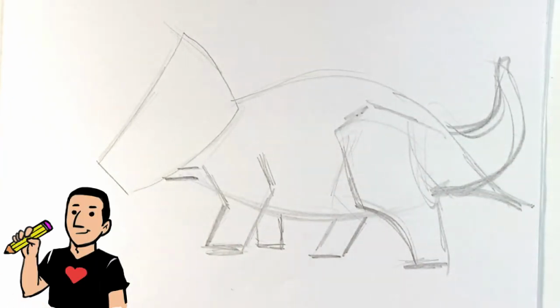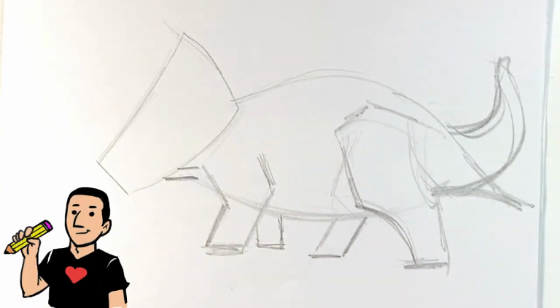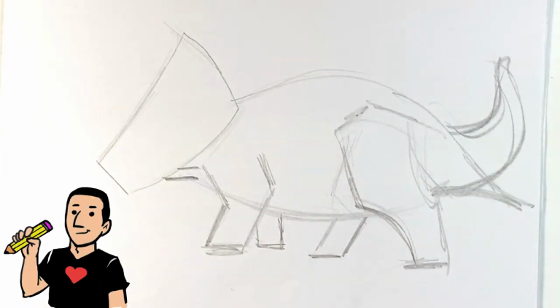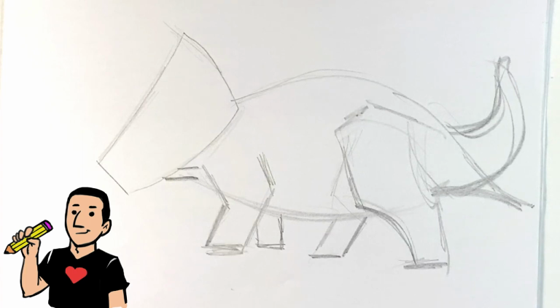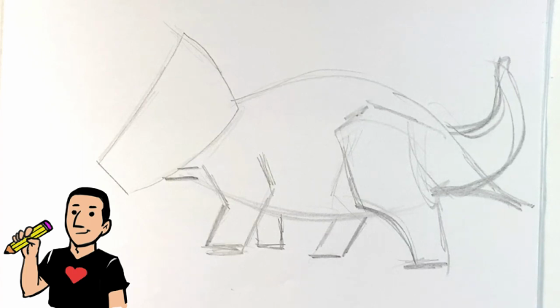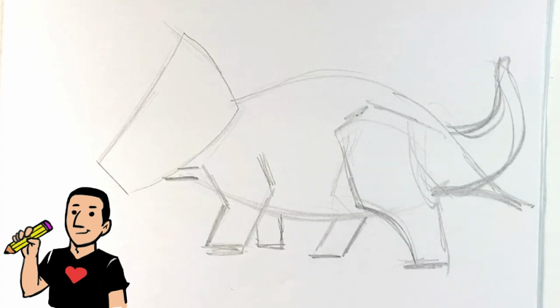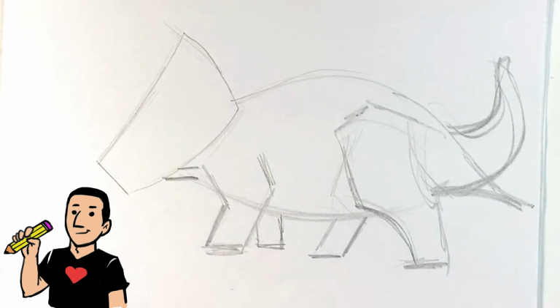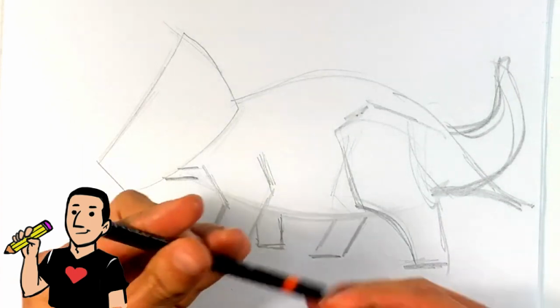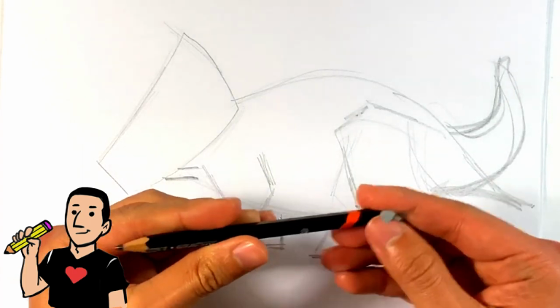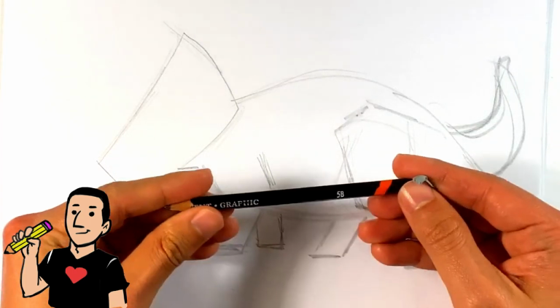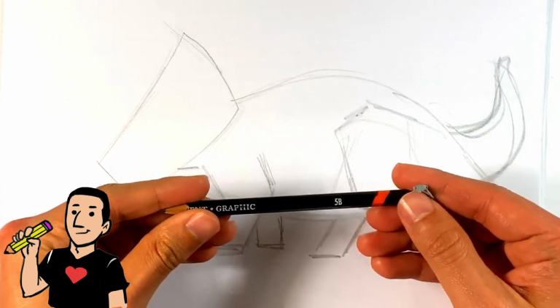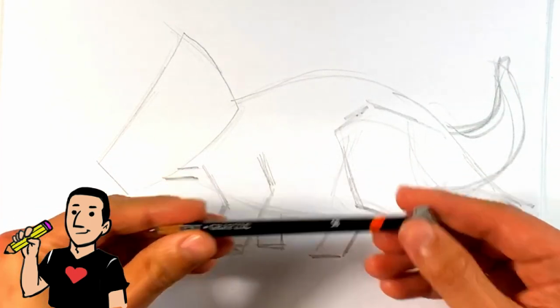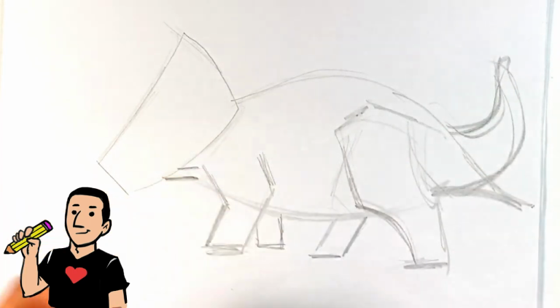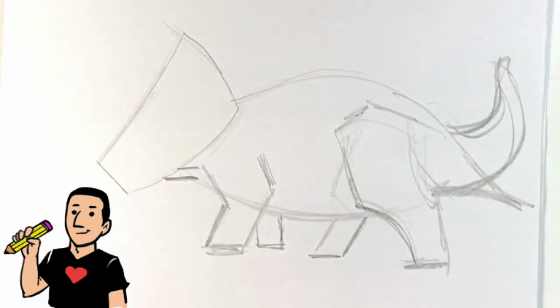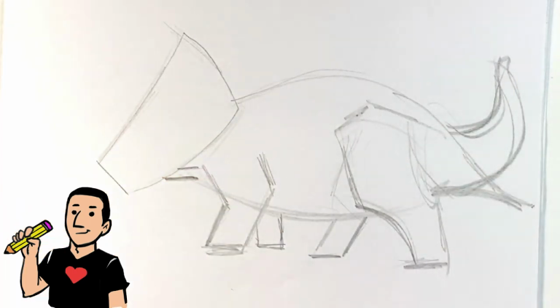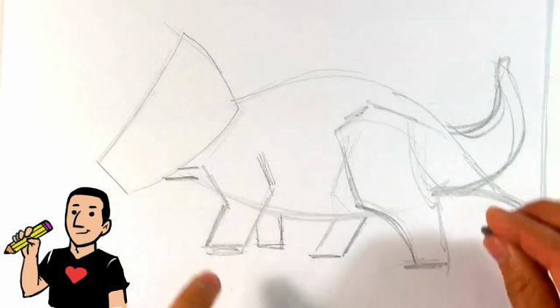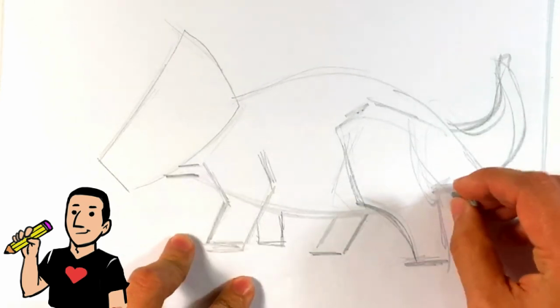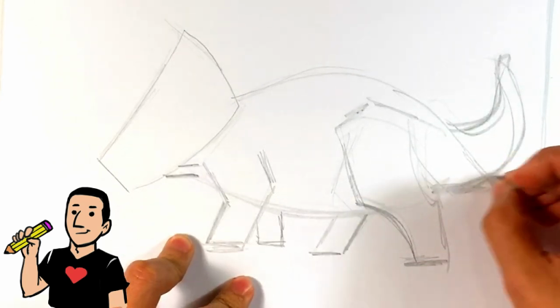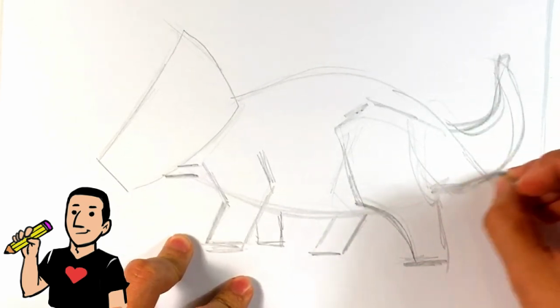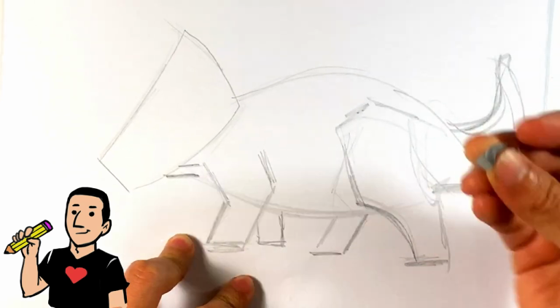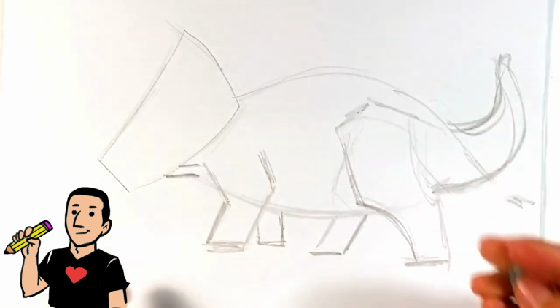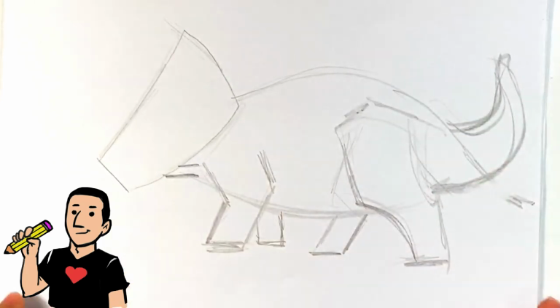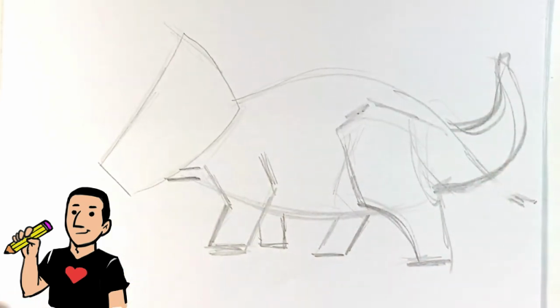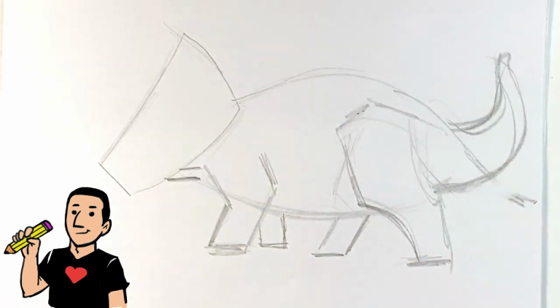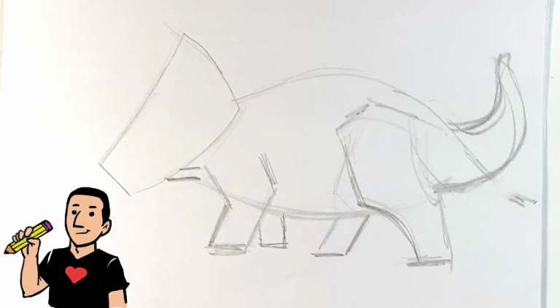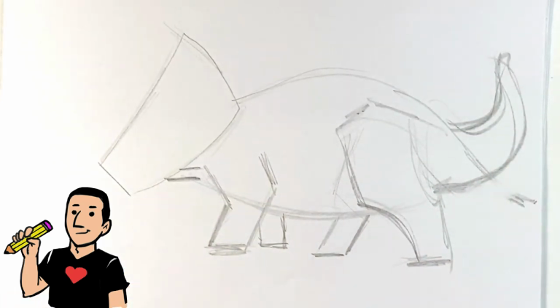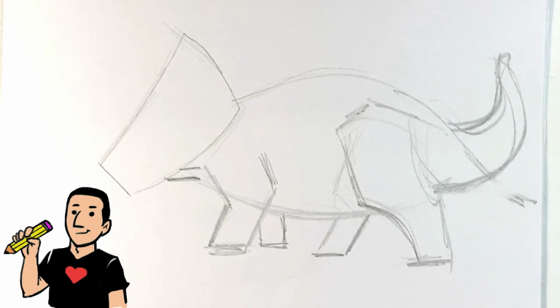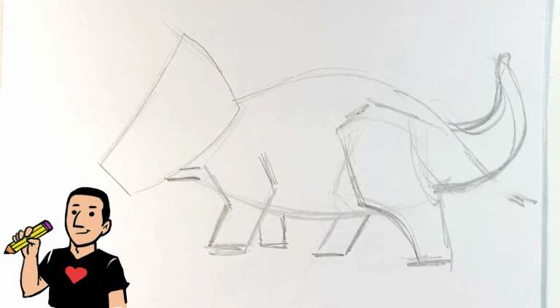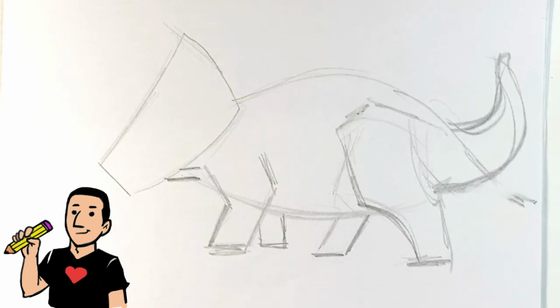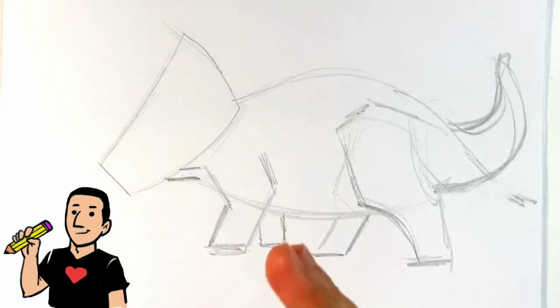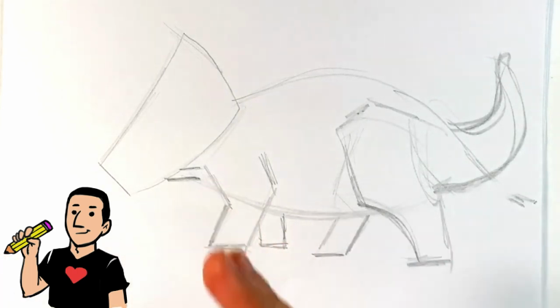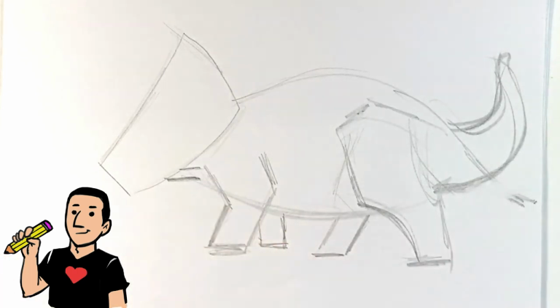As far as tools are concerned, I'm using a 5B graphite pencil and a kneaded eraser for now. I'll talk about the pens as I bring them in. So let me go into the face more.